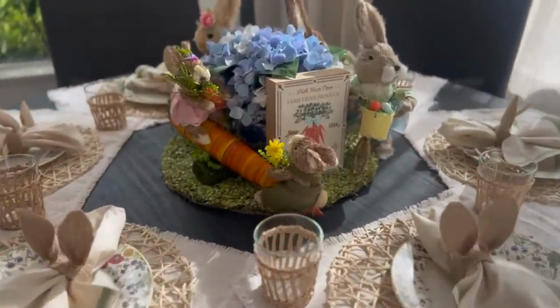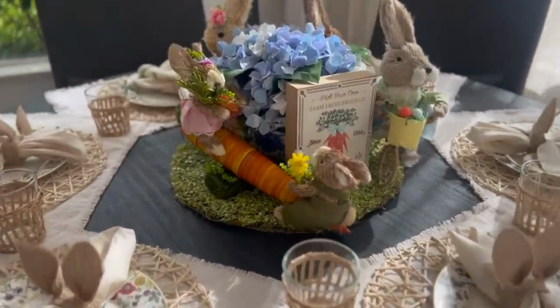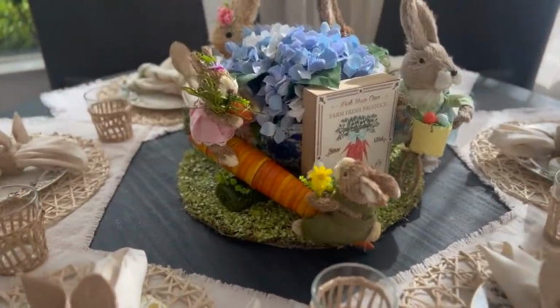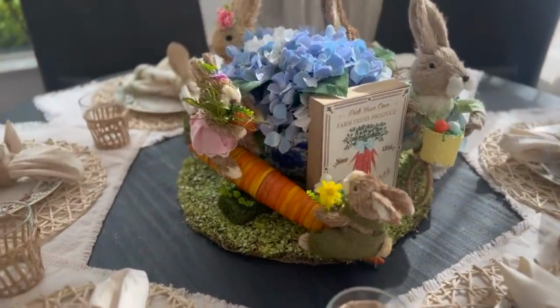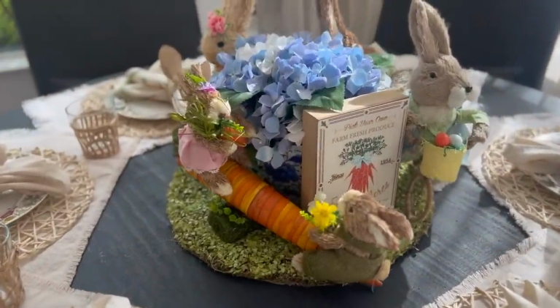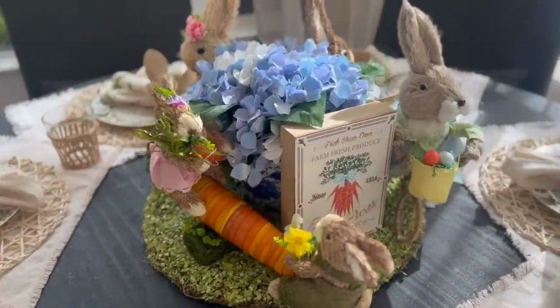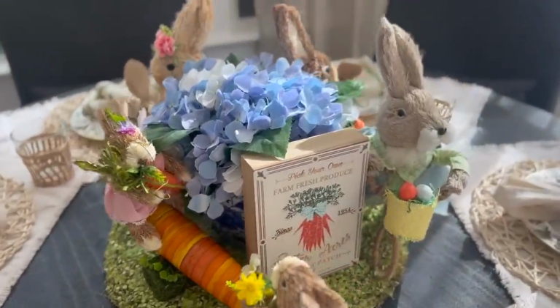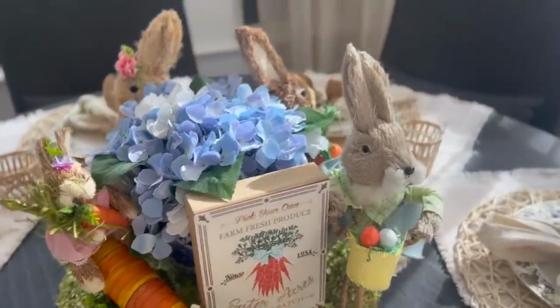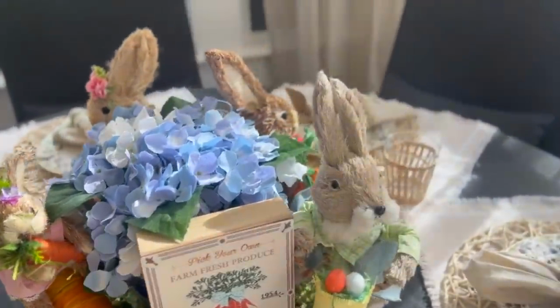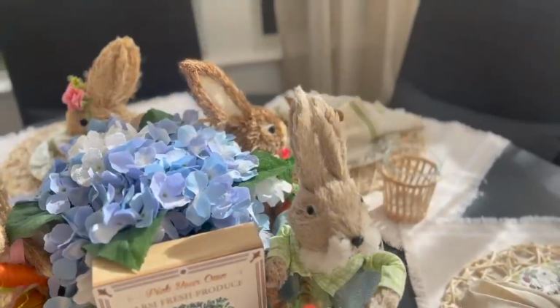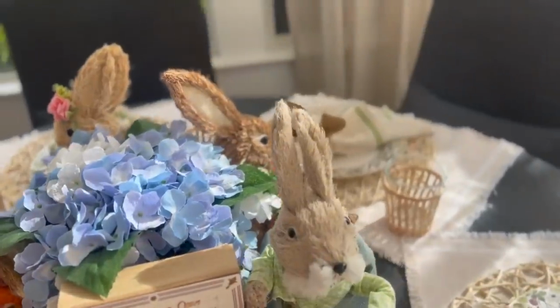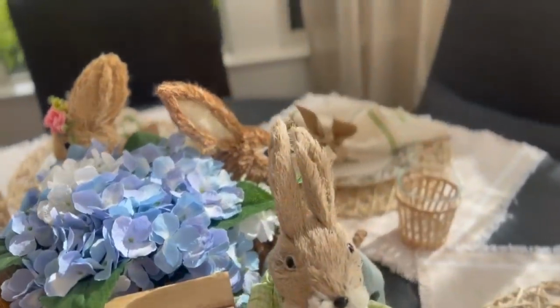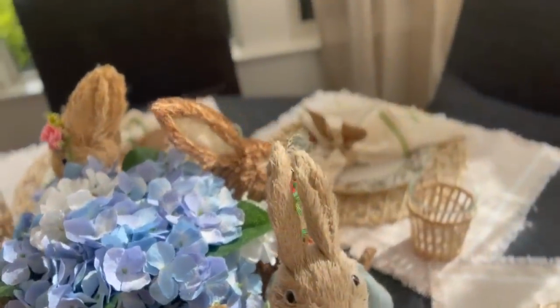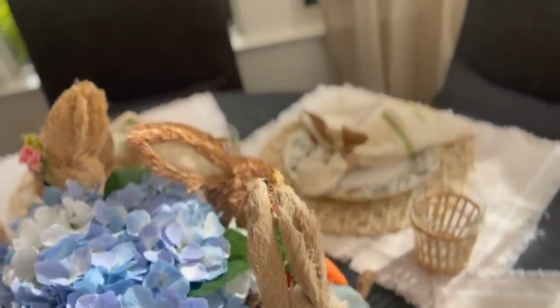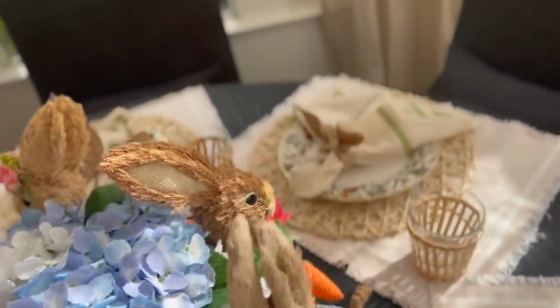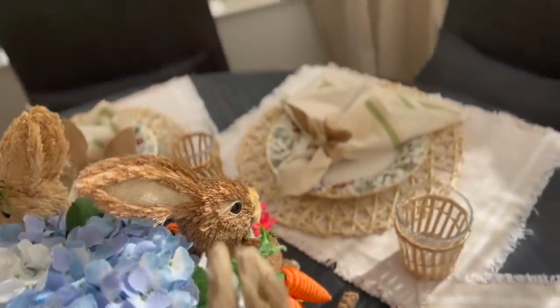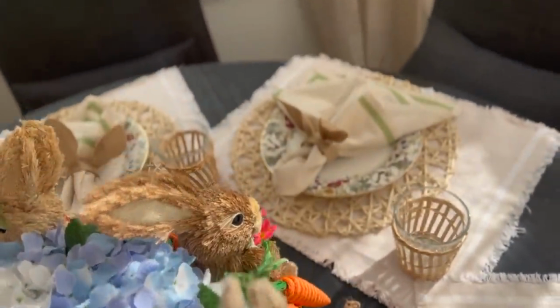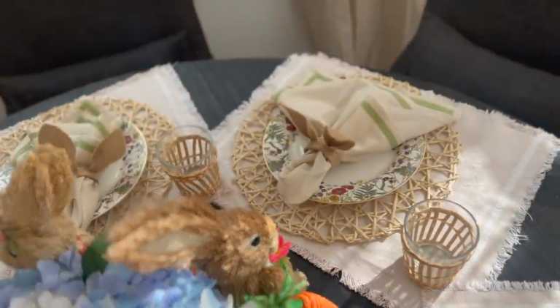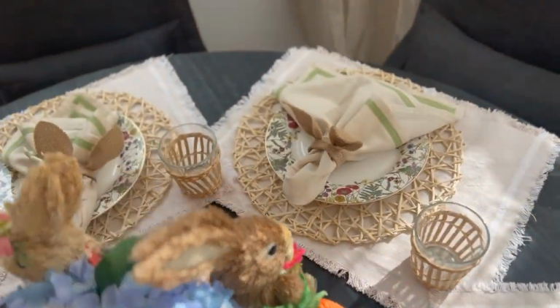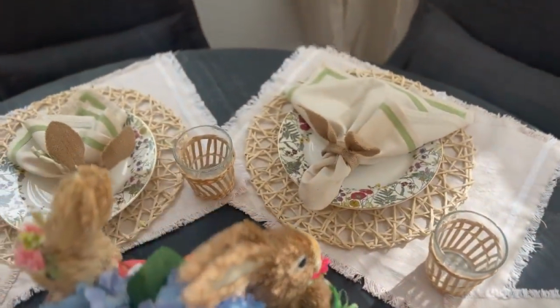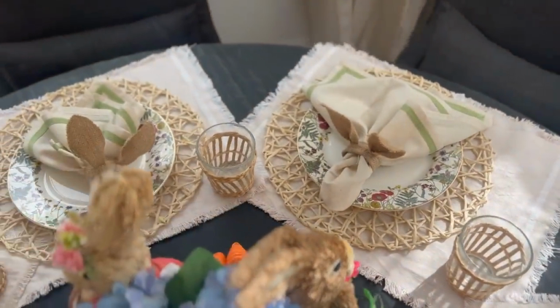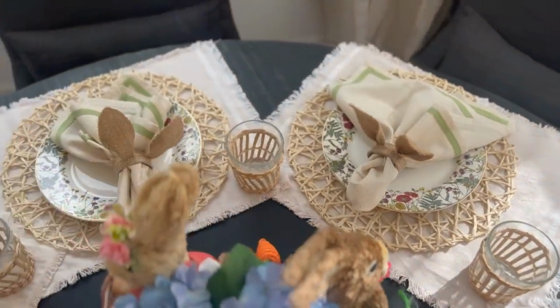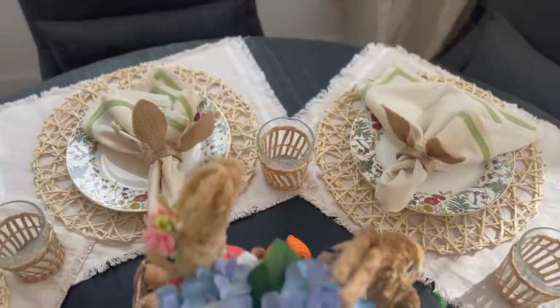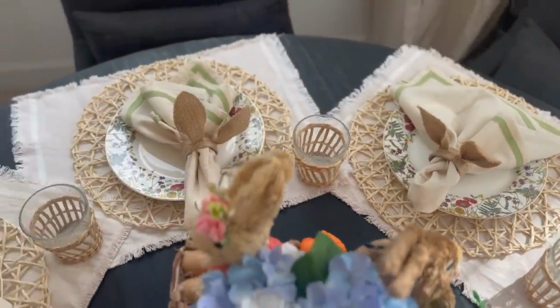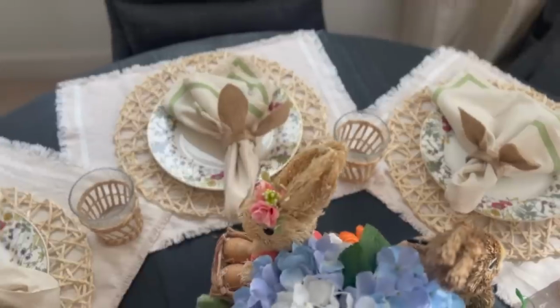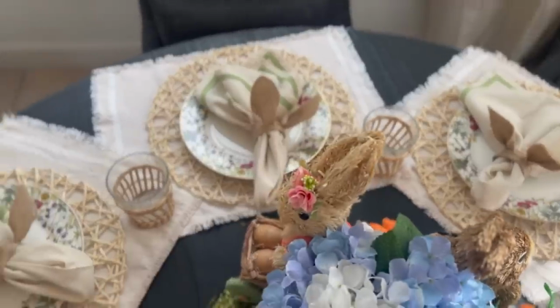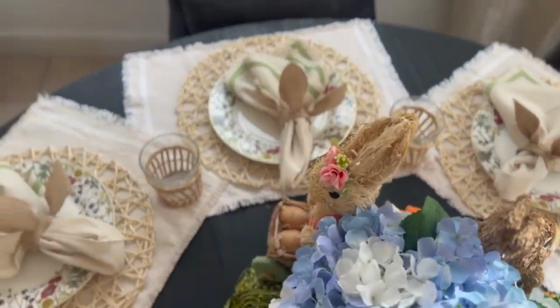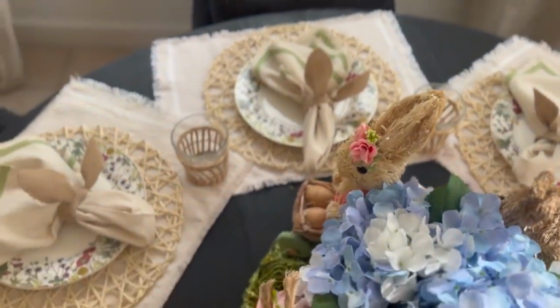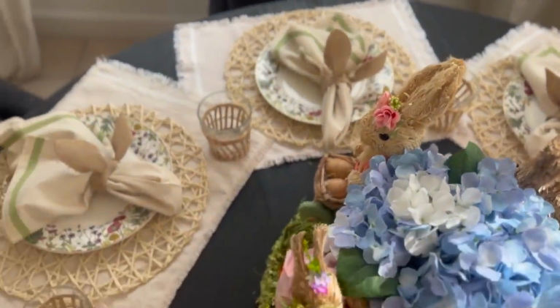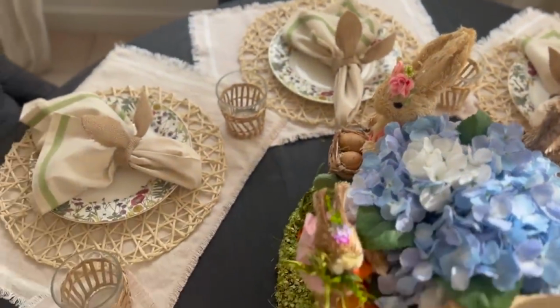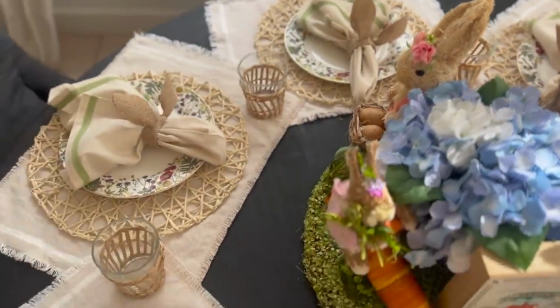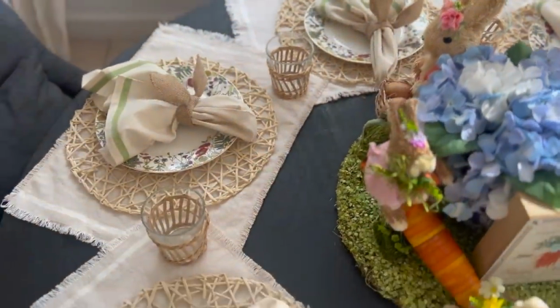Thank you guys so much for watching today's video and subscribing to my channel. I will be doing a lot more for Easter and obviously a bunch of spring decor as well. I'll see you guys in the next video real soon. Bye!